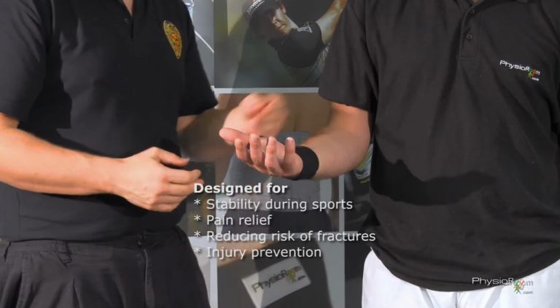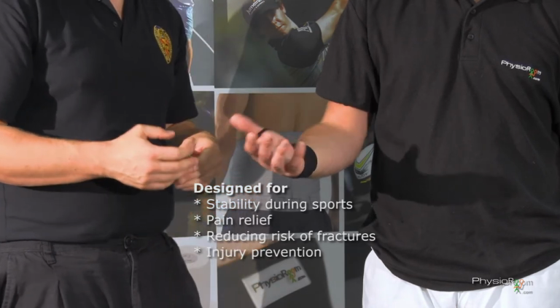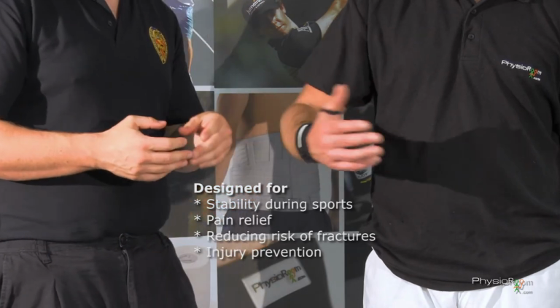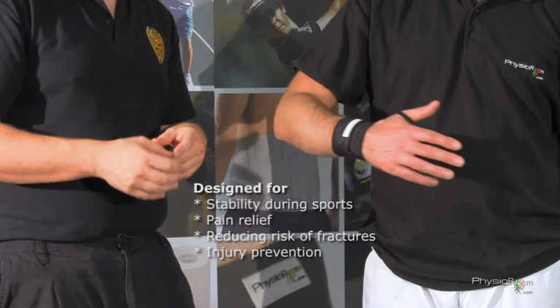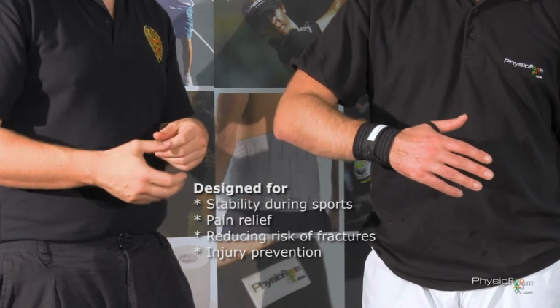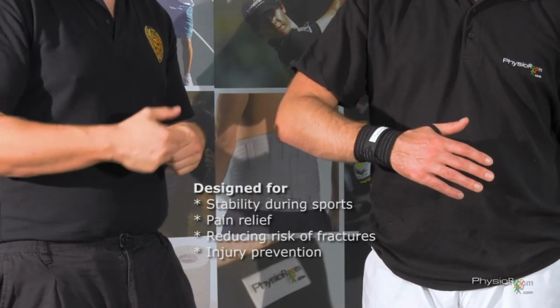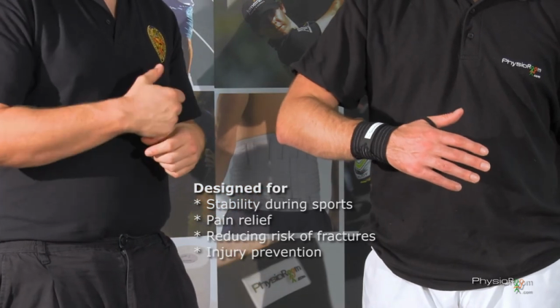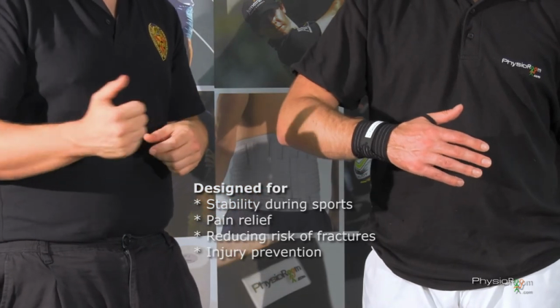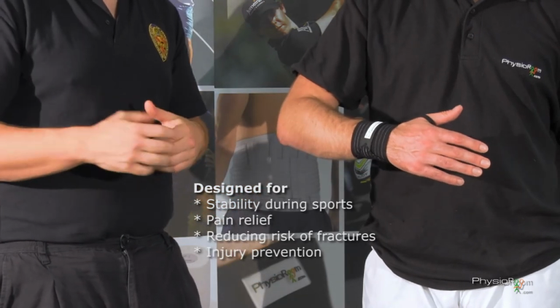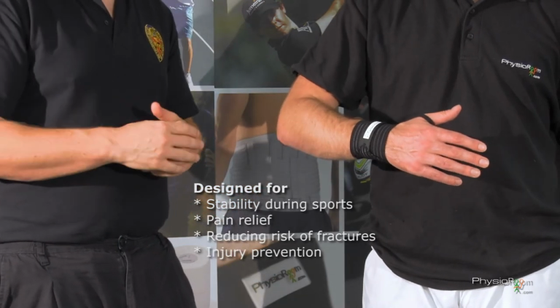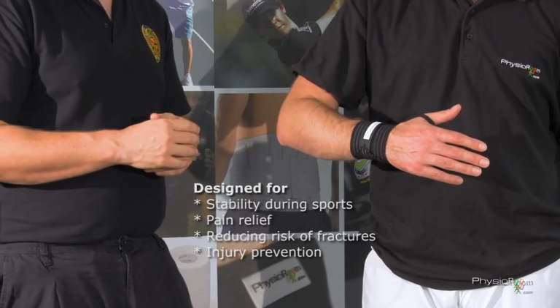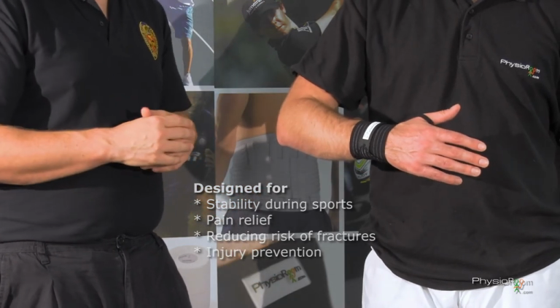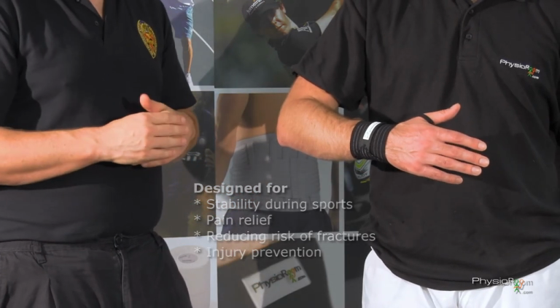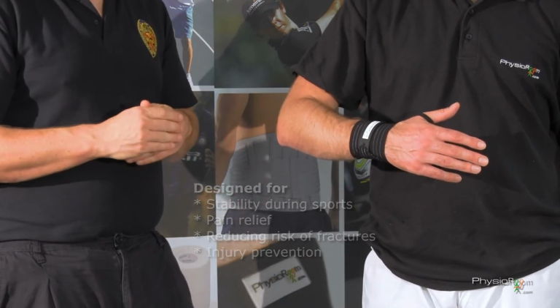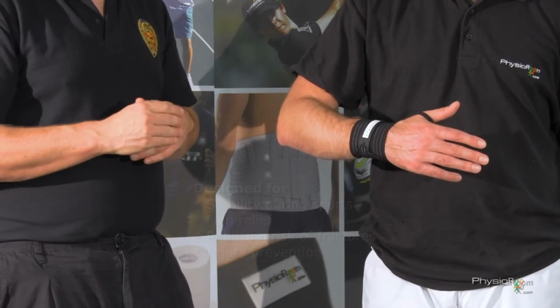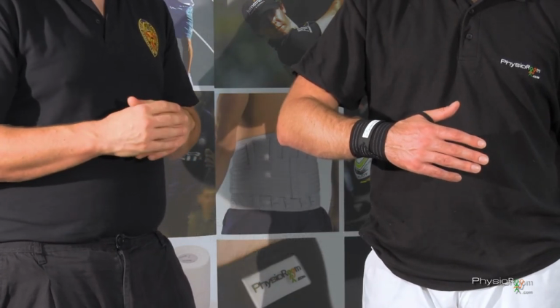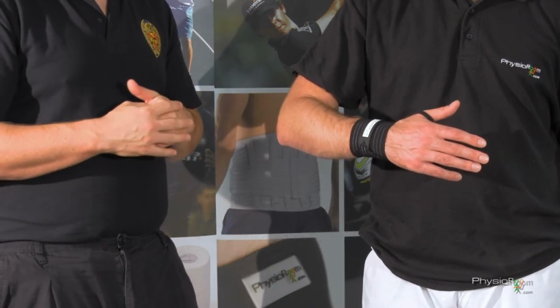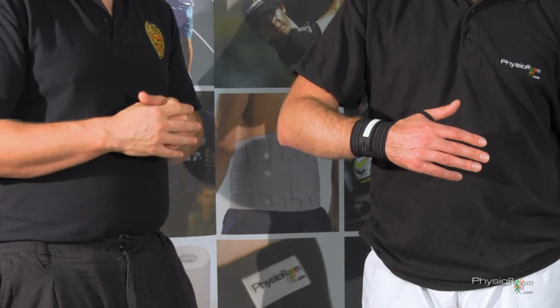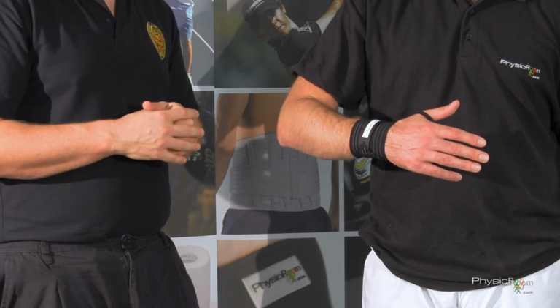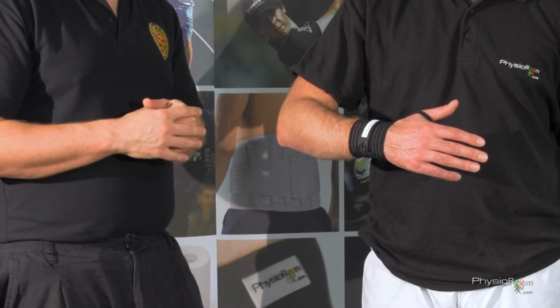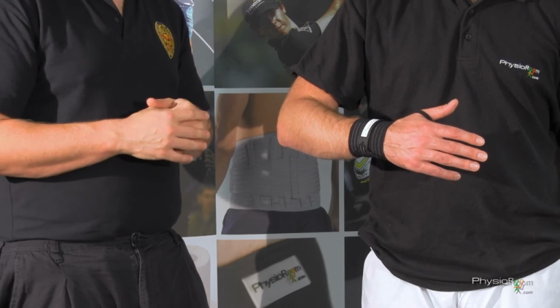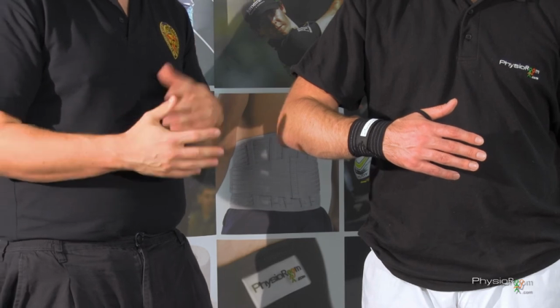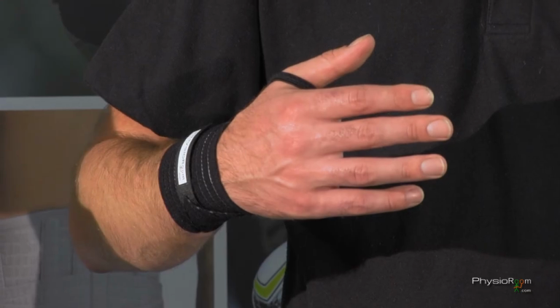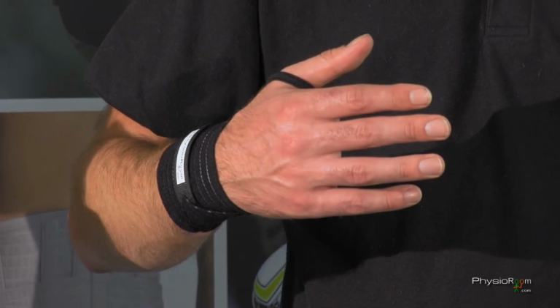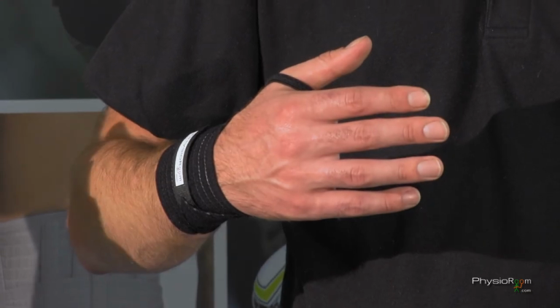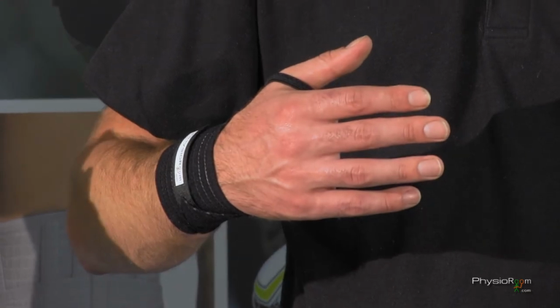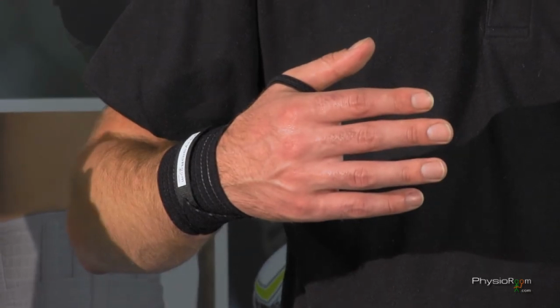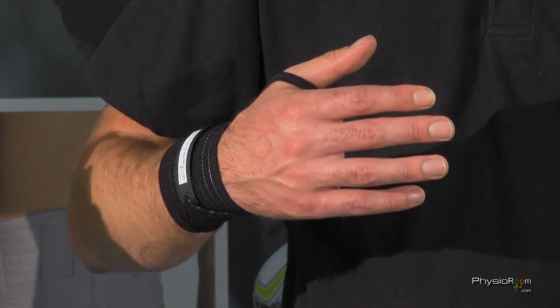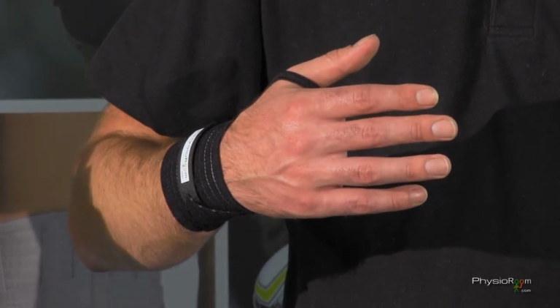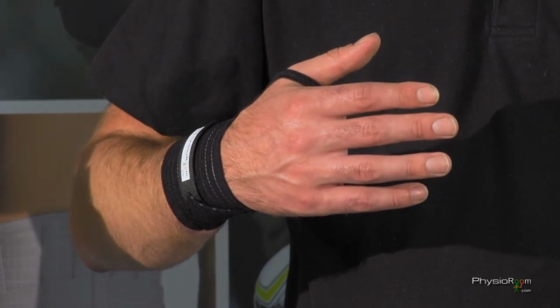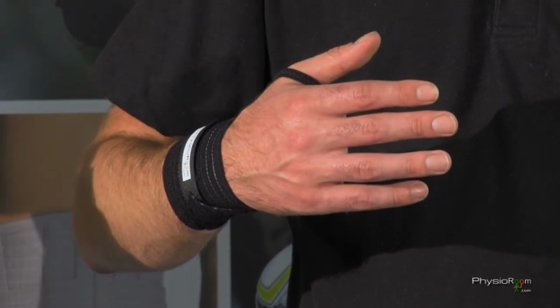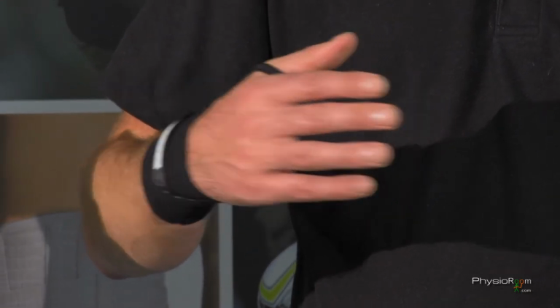Also maybe if you're using it for racket sports or just general problems around the wrist — sprains, strains, things like that — just to unload it a little bit.